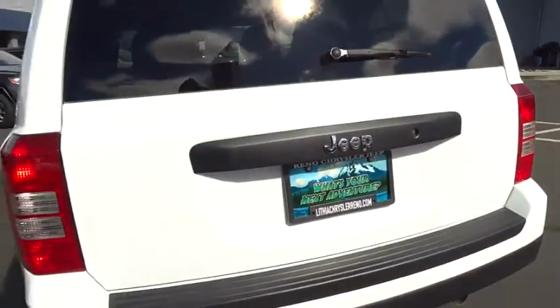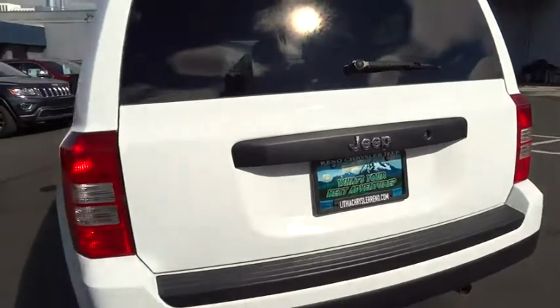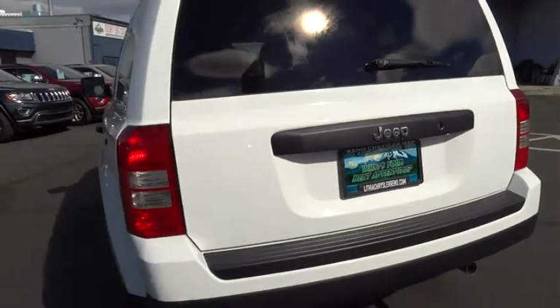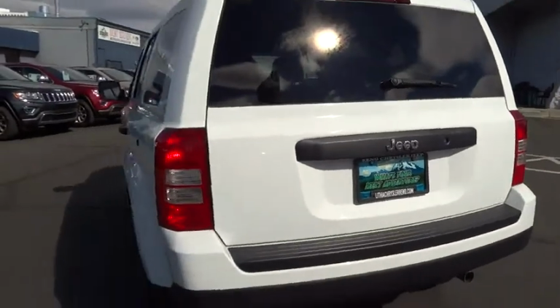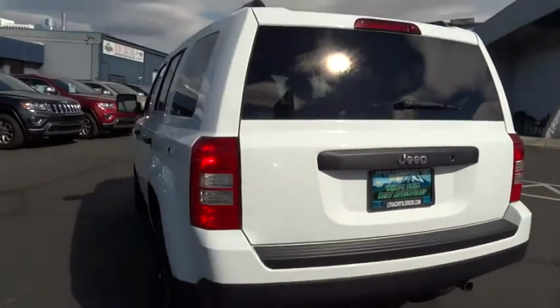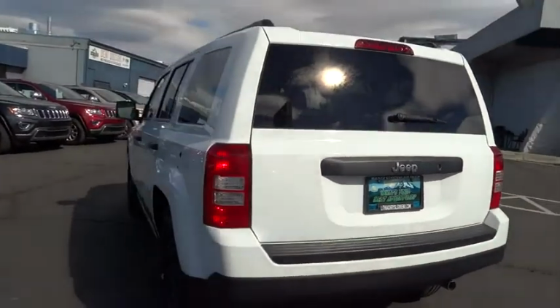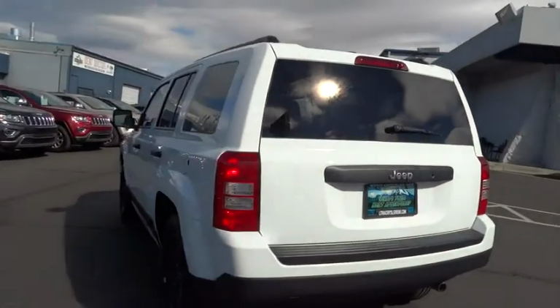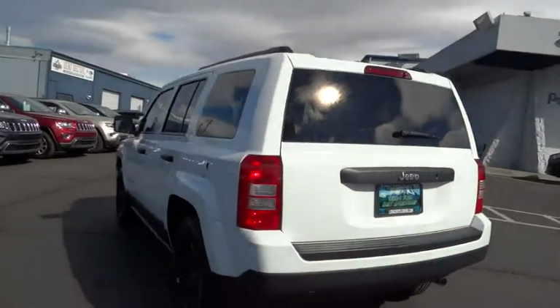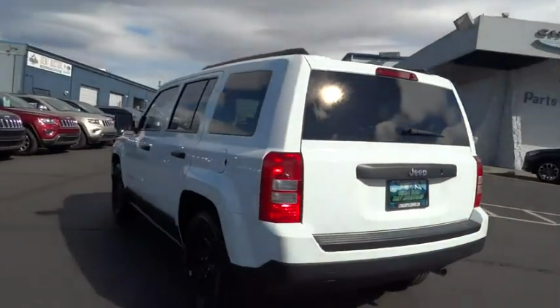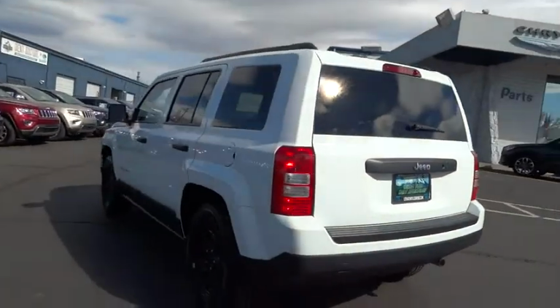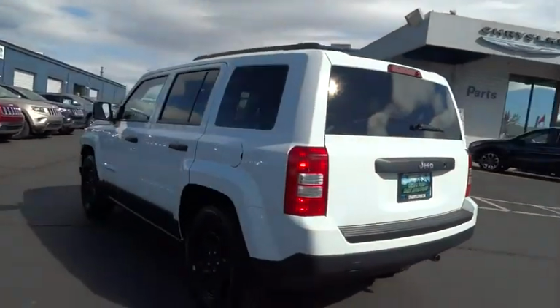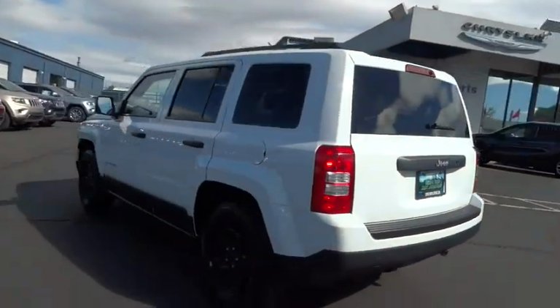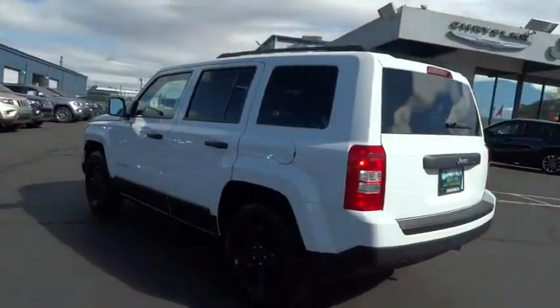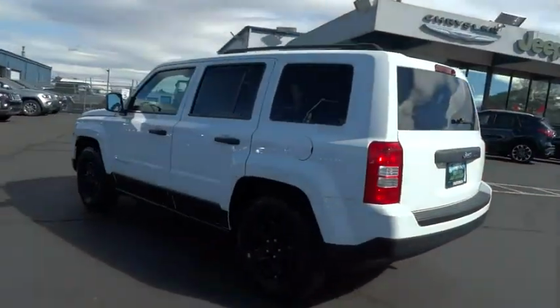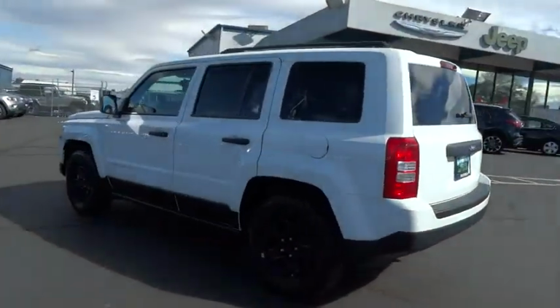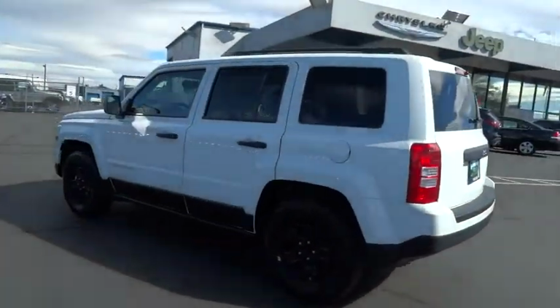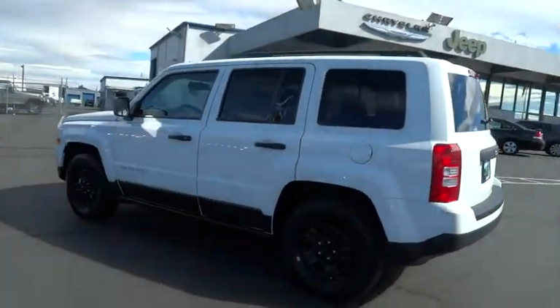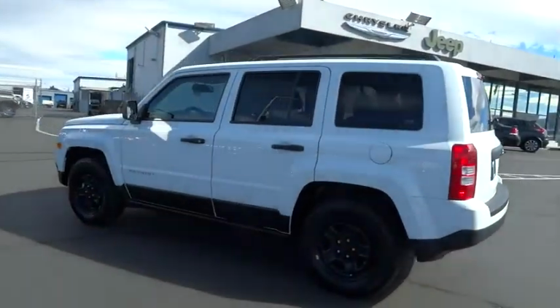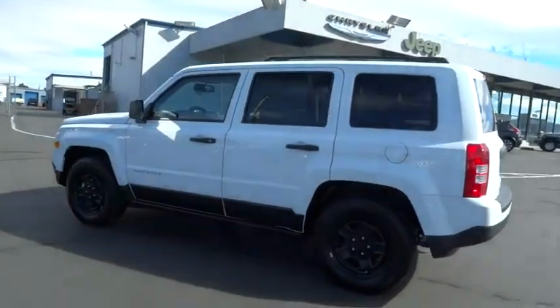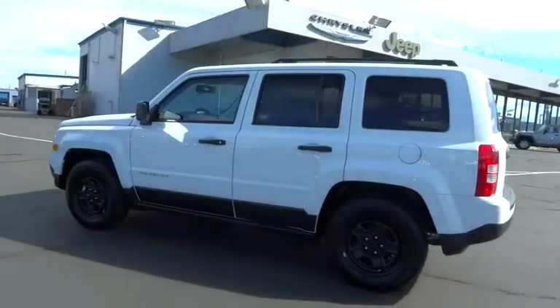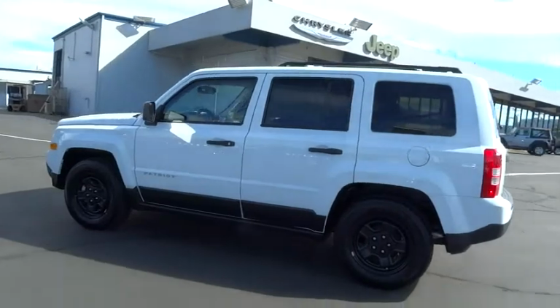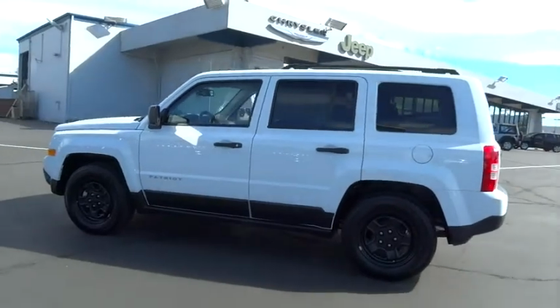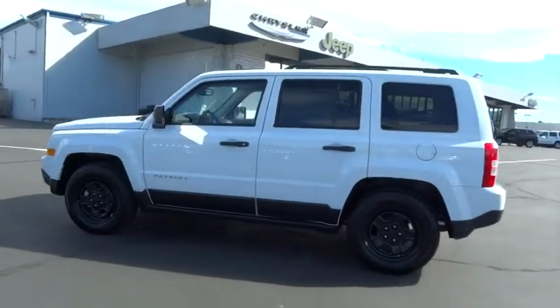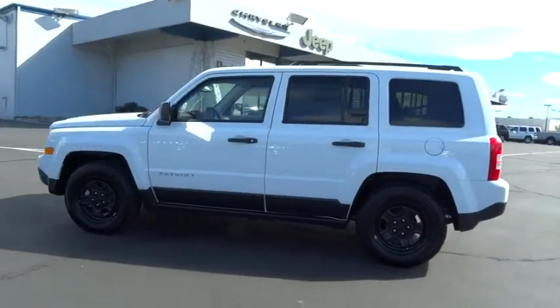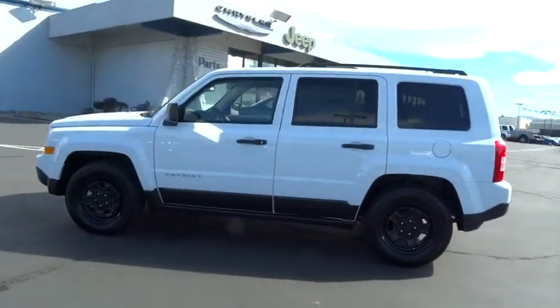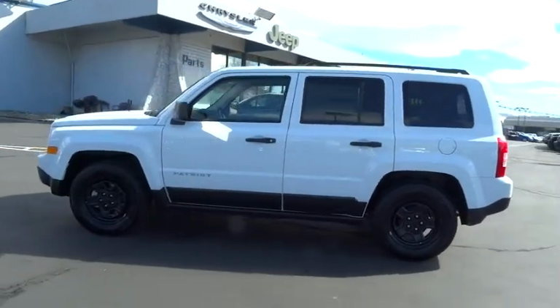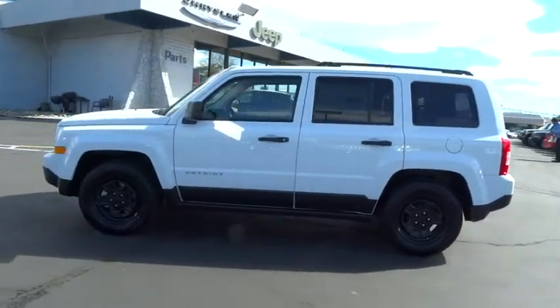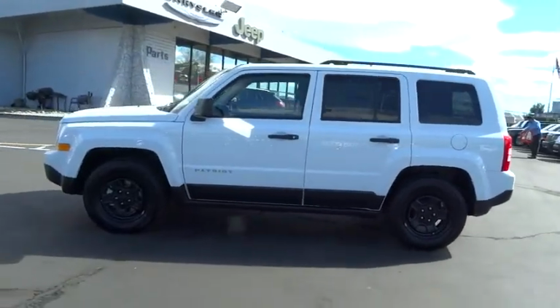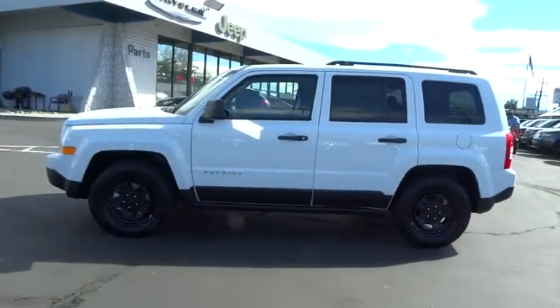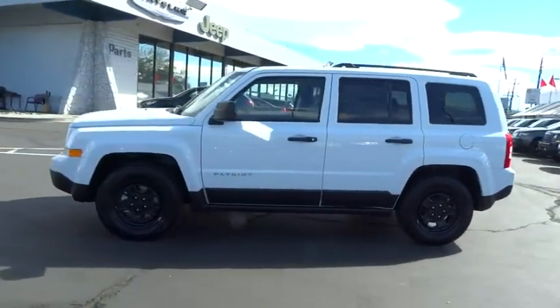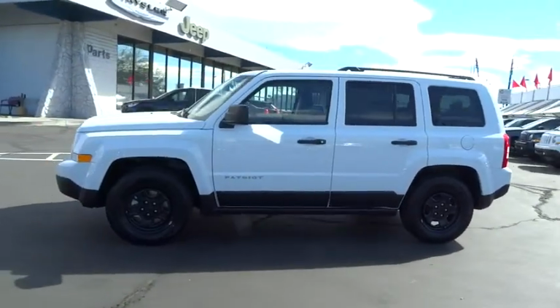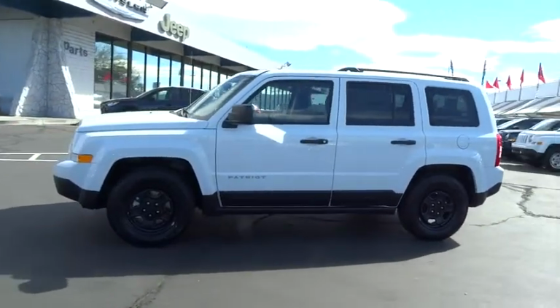CD player, side head airbag, electronic stability control, fog lamps, brake assist, intermittent wipers. Come see the car for yourself.